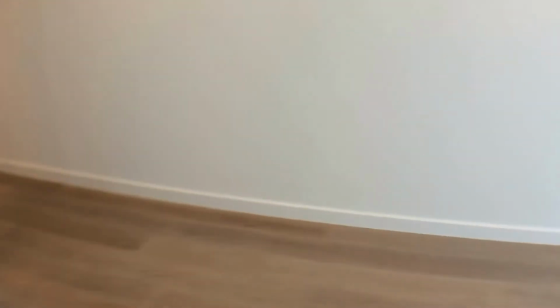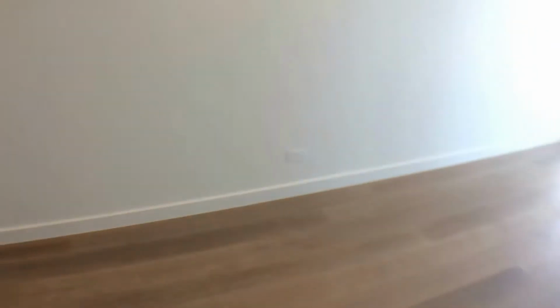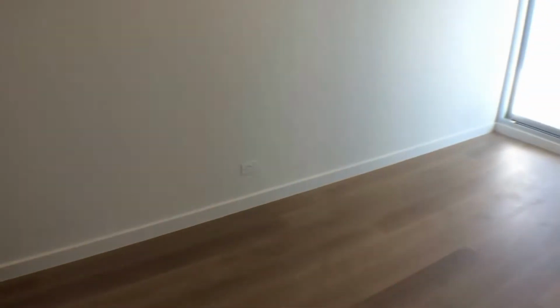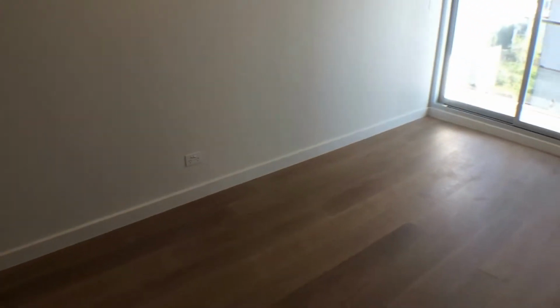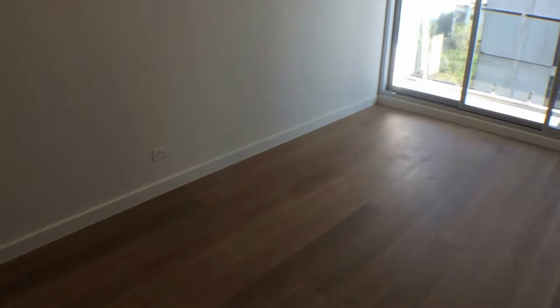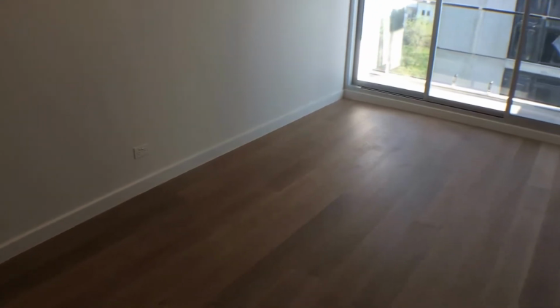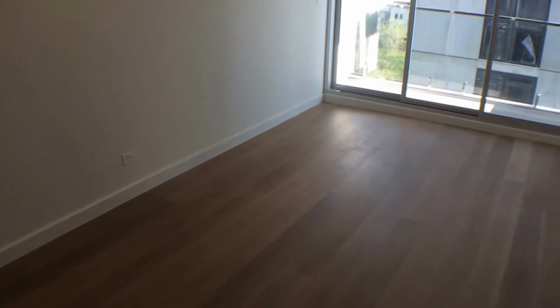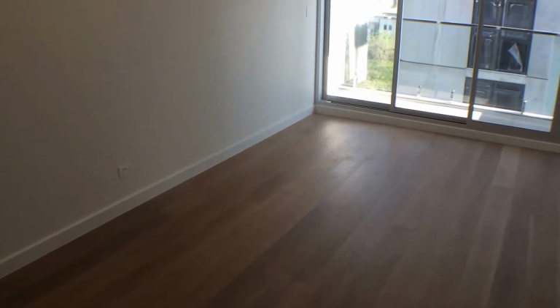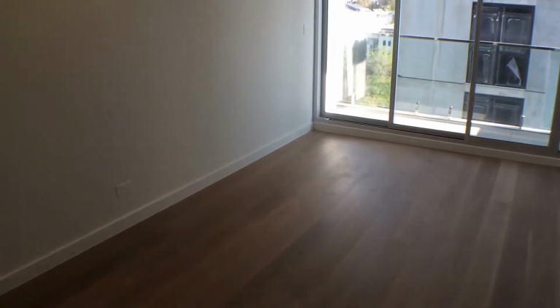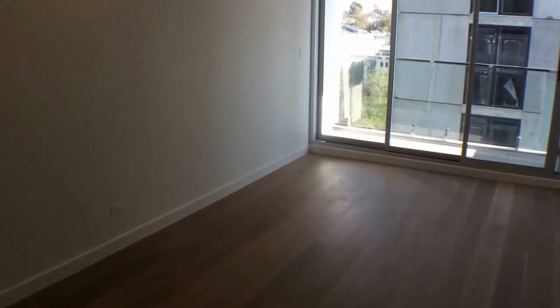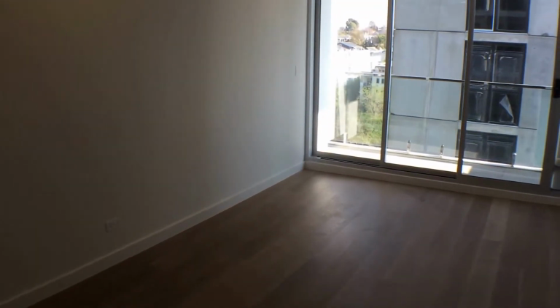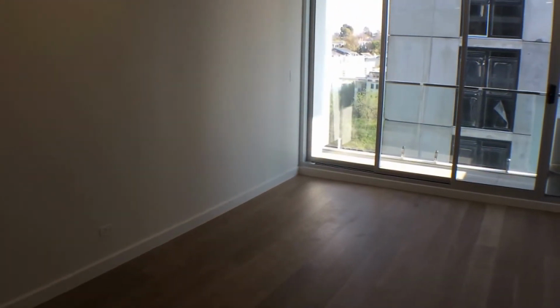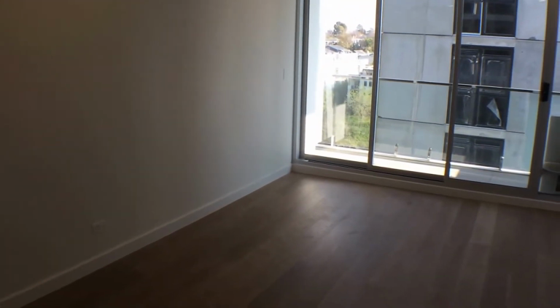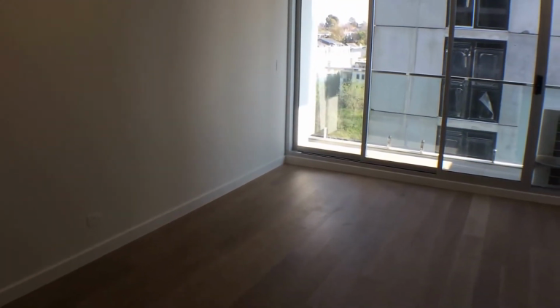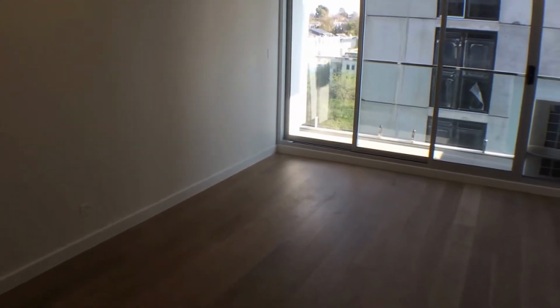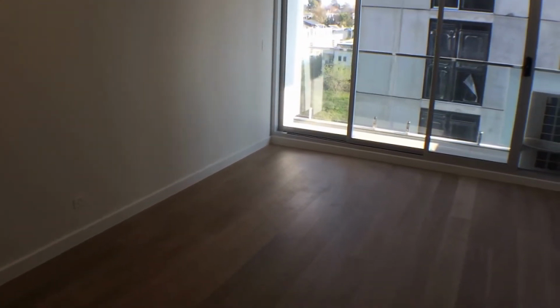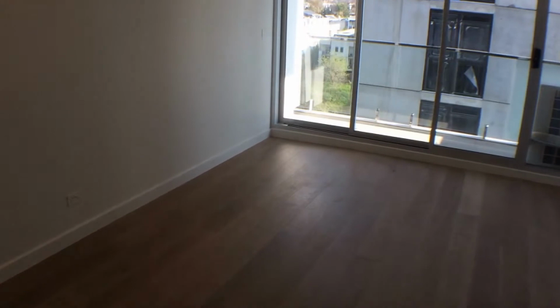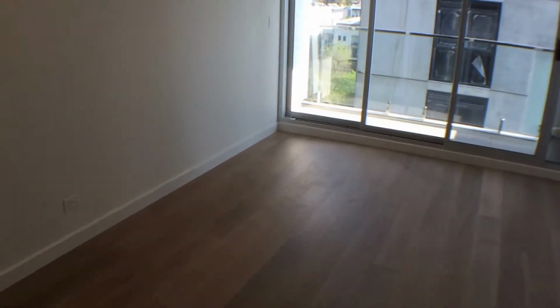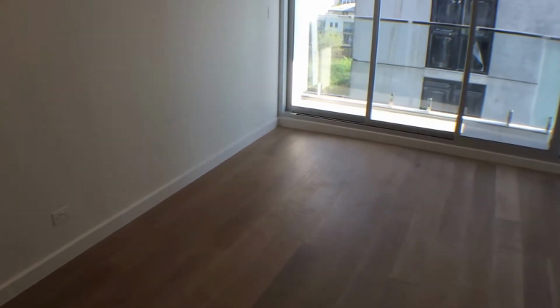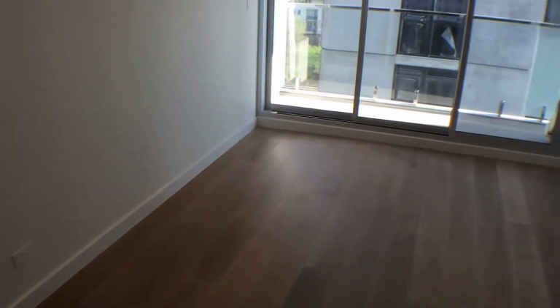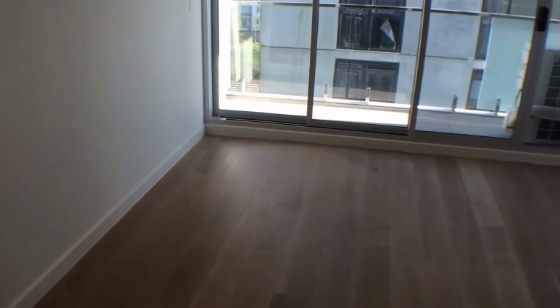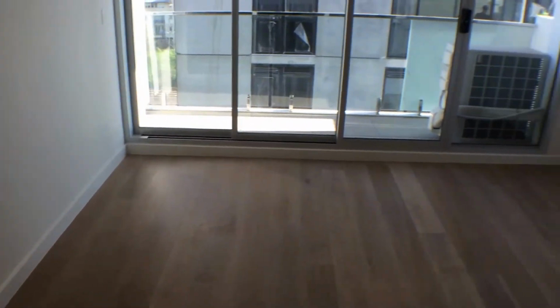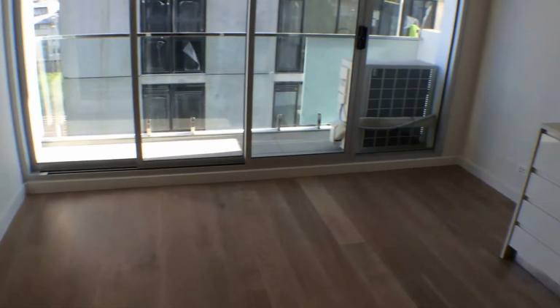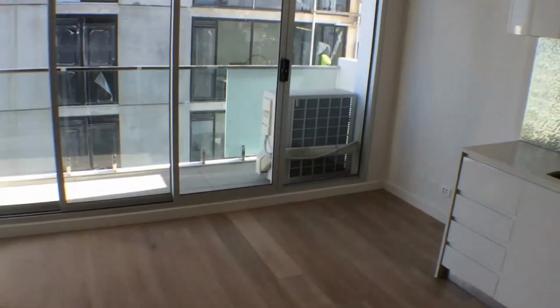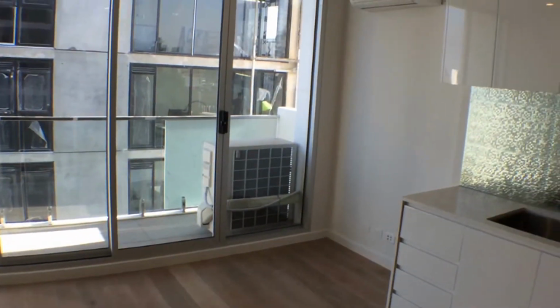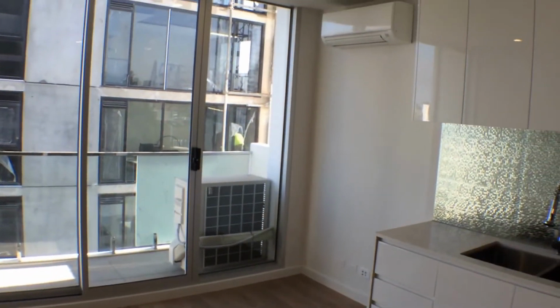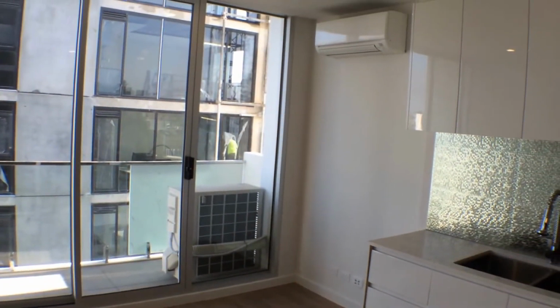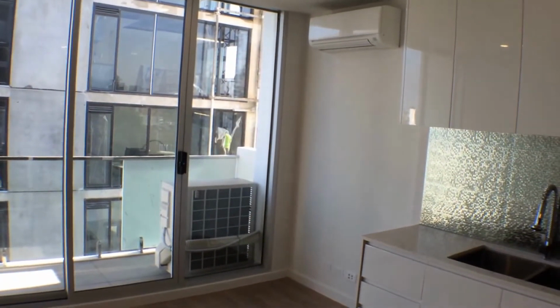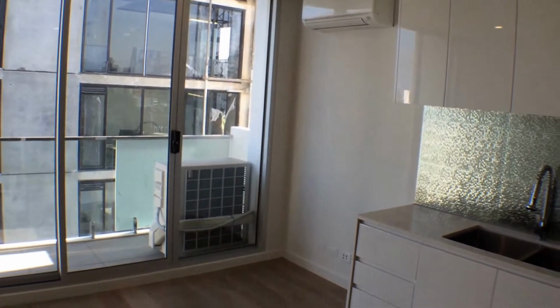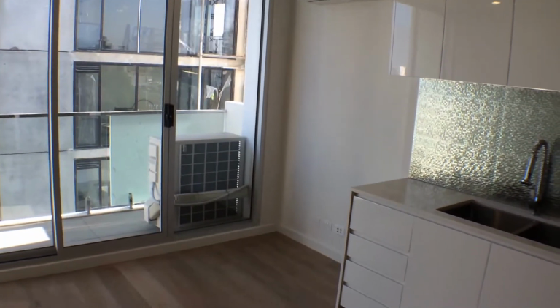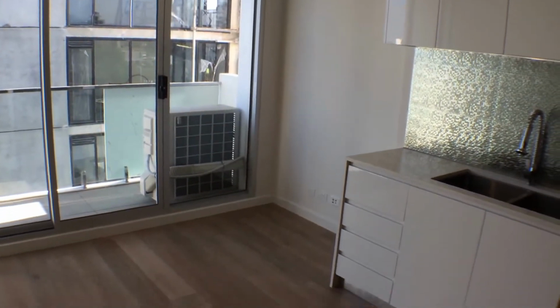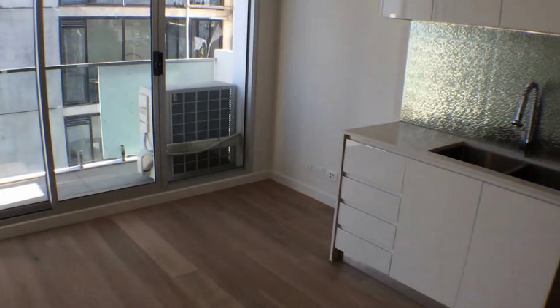Just behind me is your living area. As you can see, great natural light from the full bank of windows and sliding door. You've also got your heating and cooling, reverse cycle split system there.